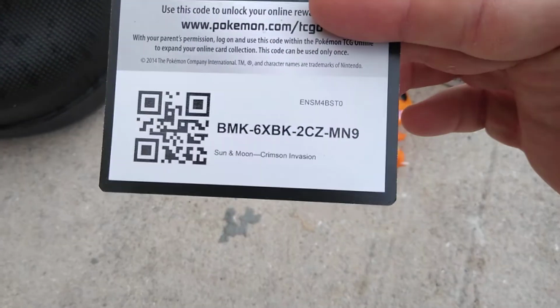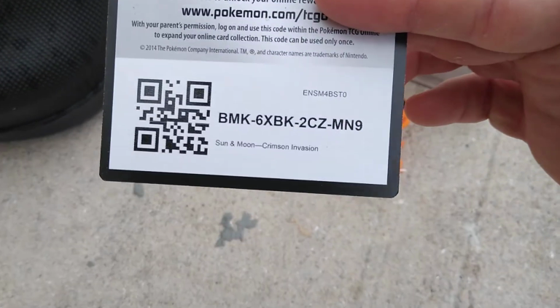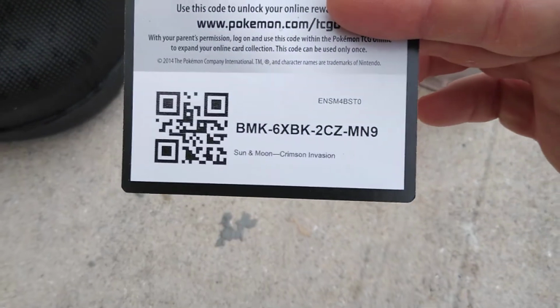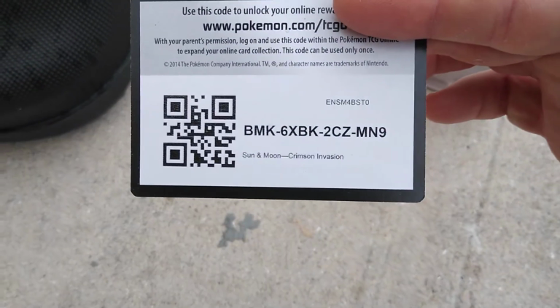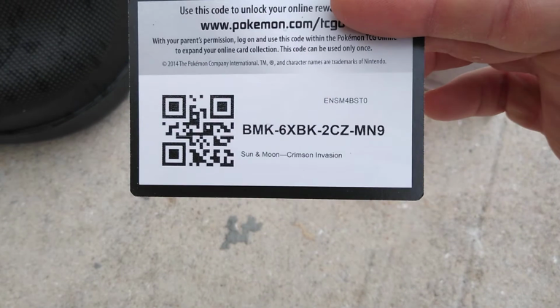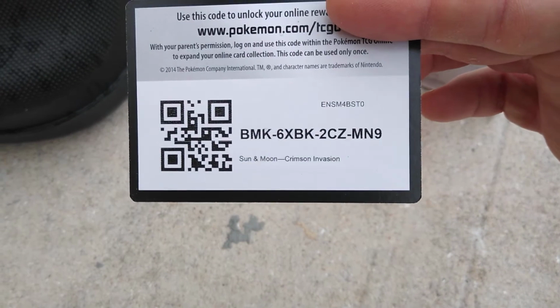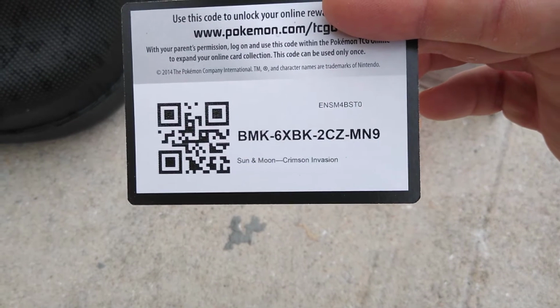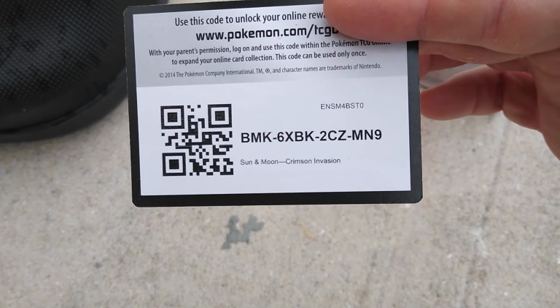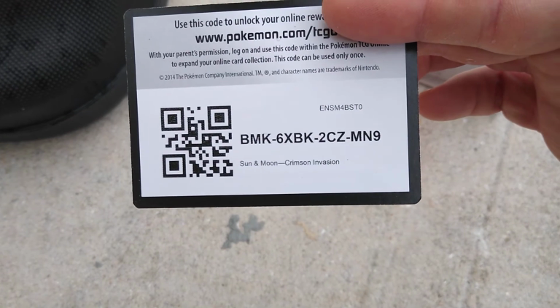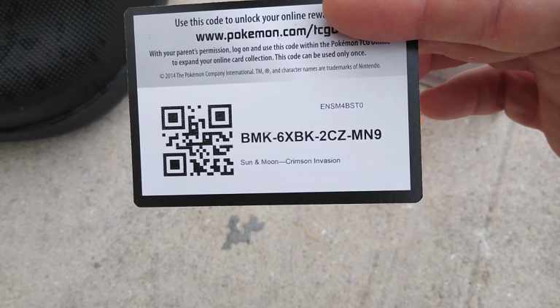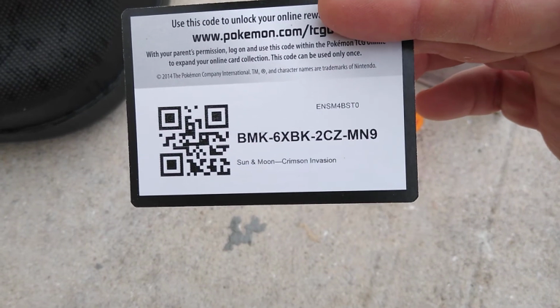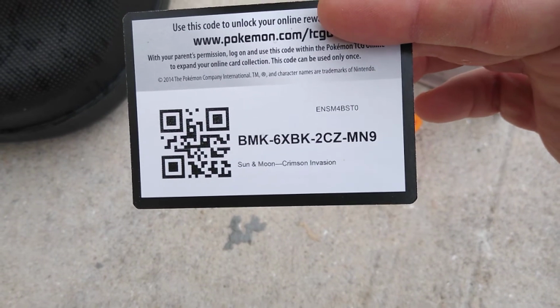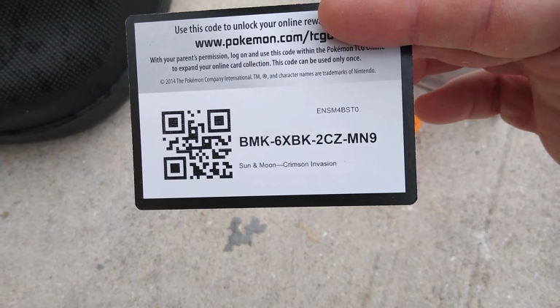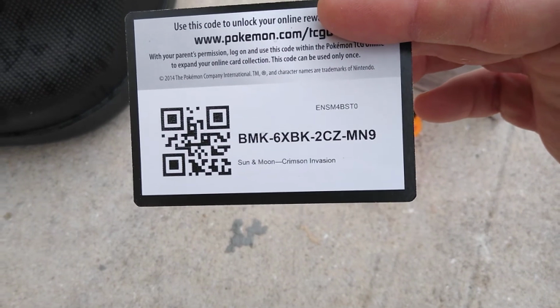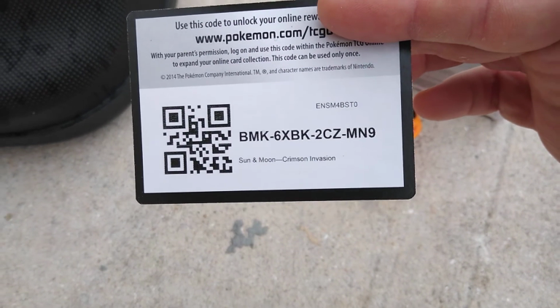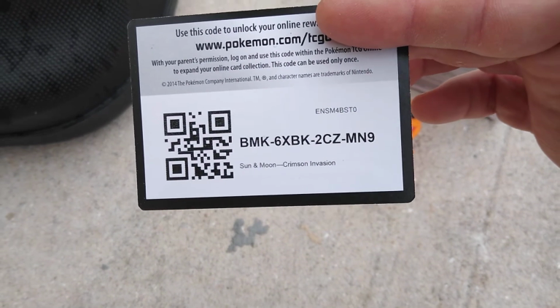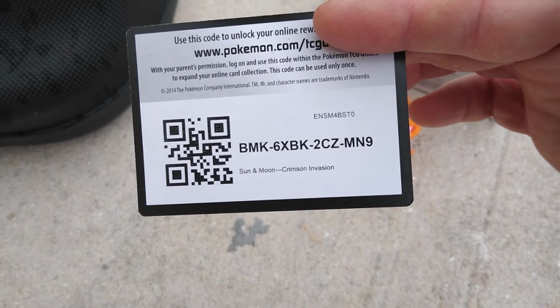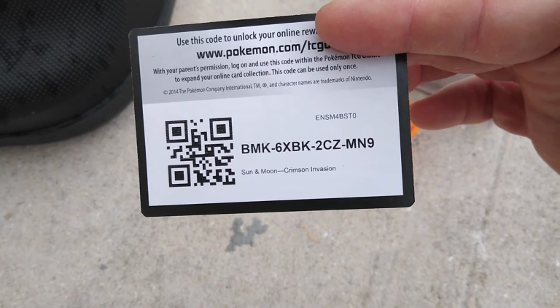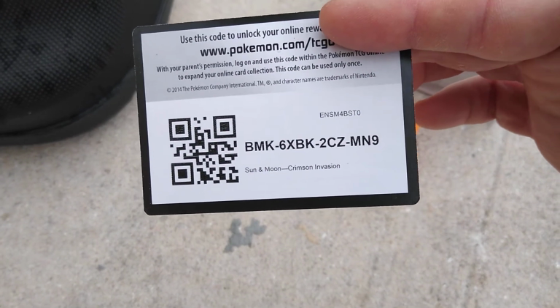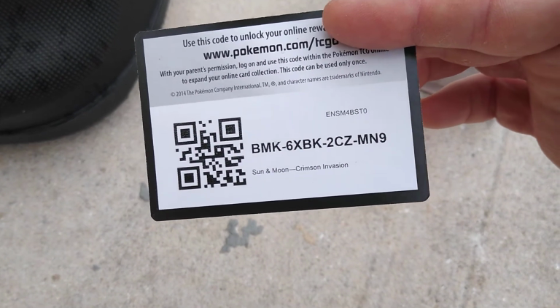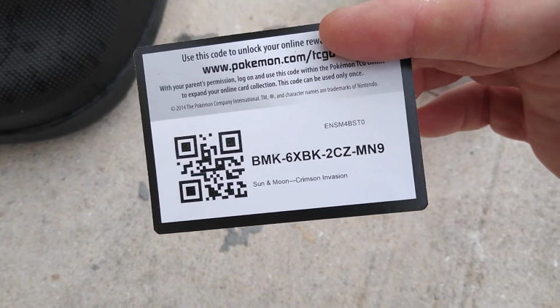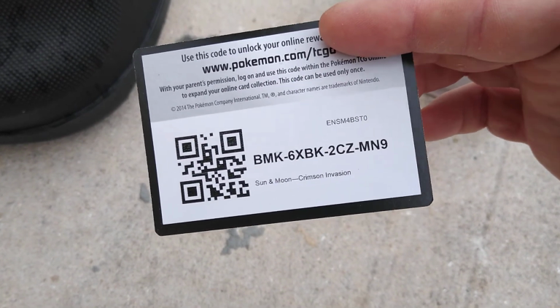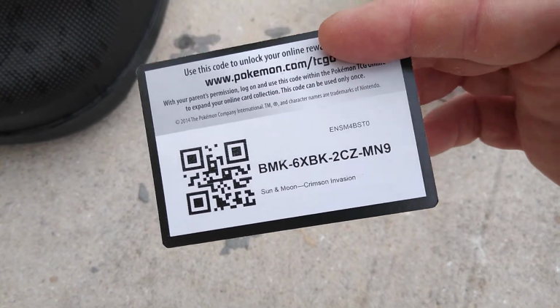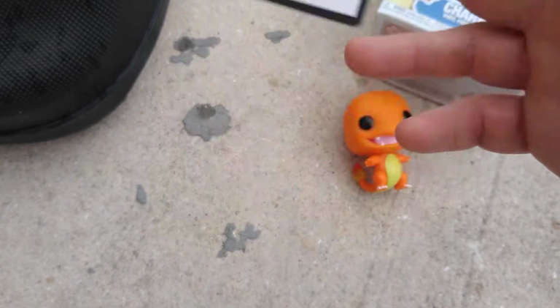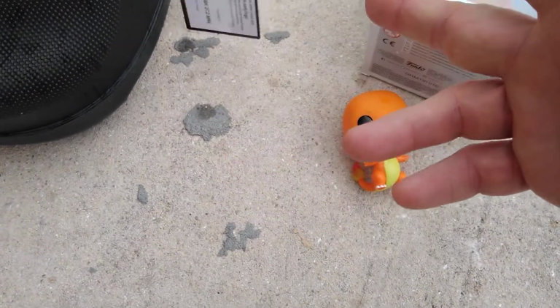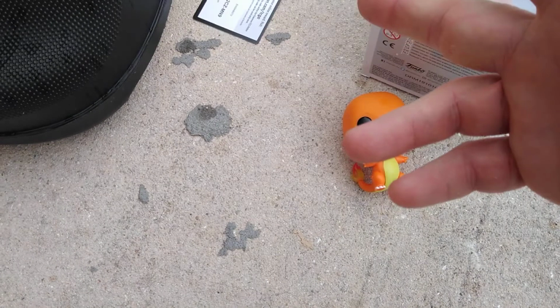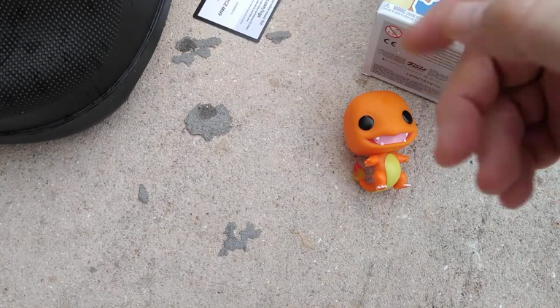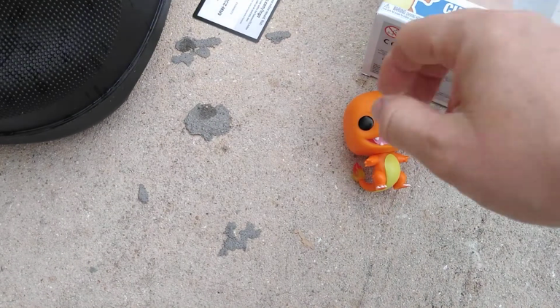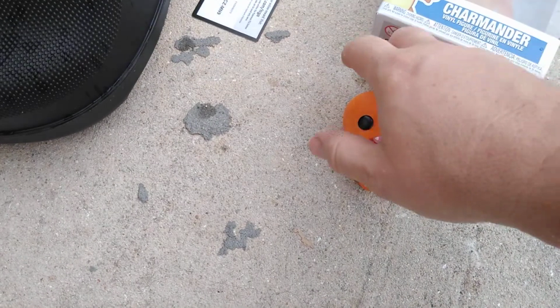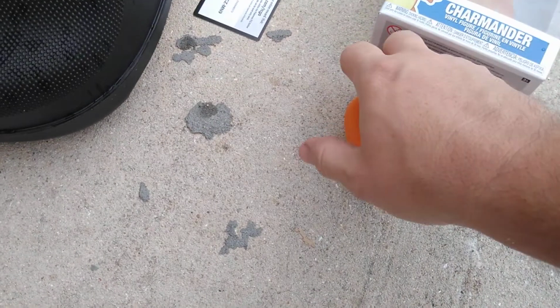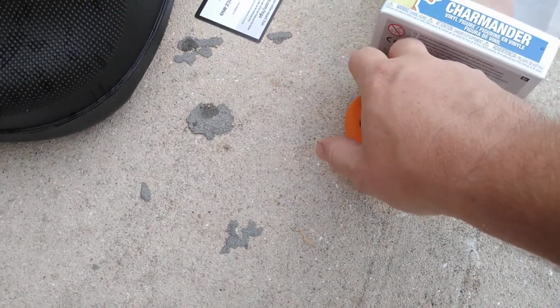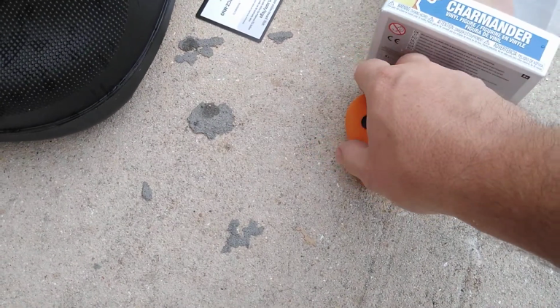Check out the codes, my dudes — Sun and Moon Crimson Invasion. Let me know what you get.